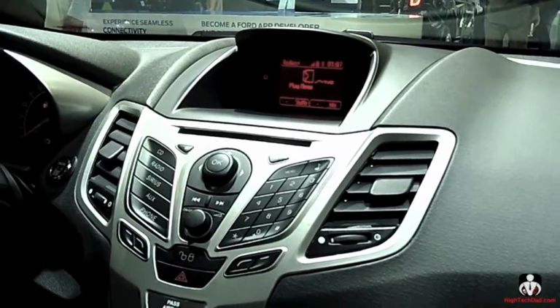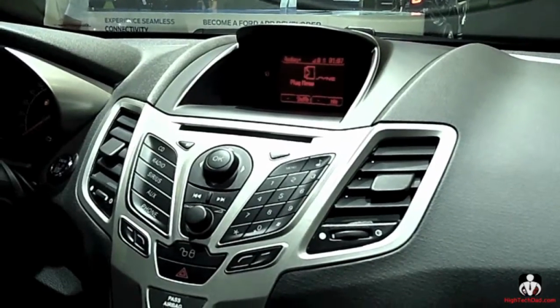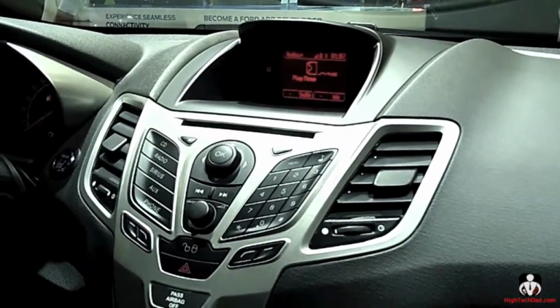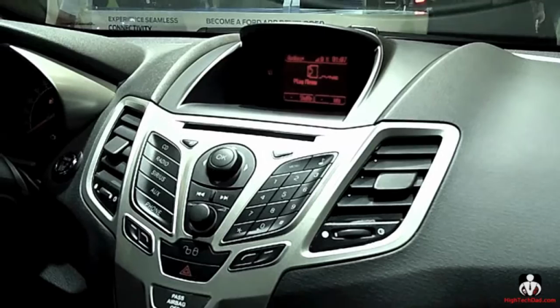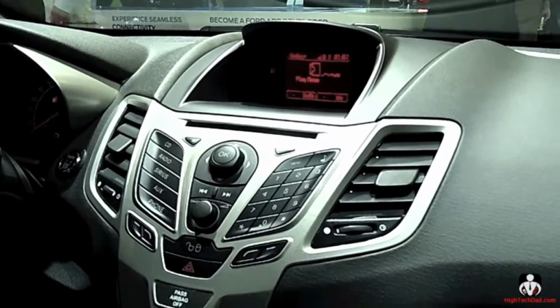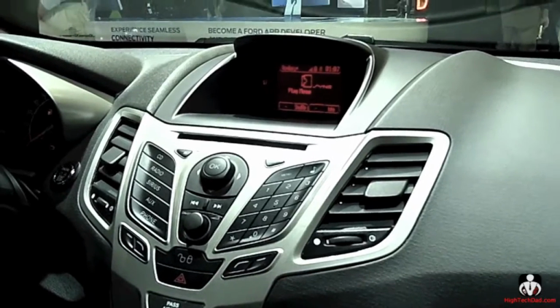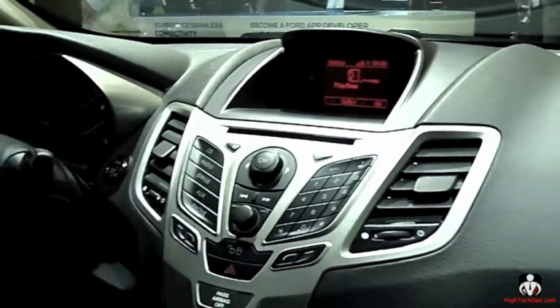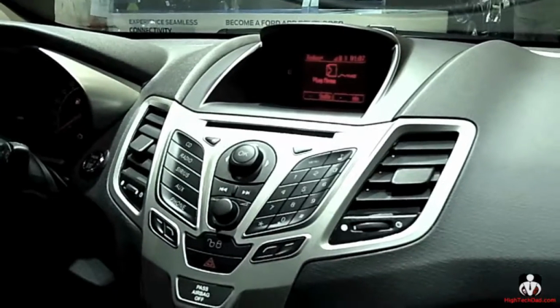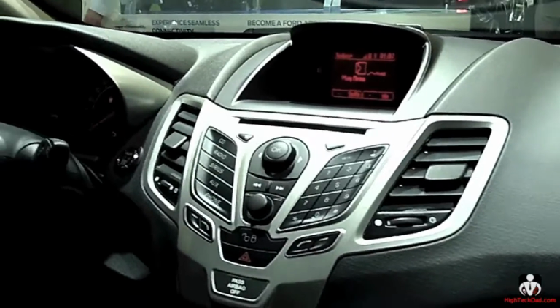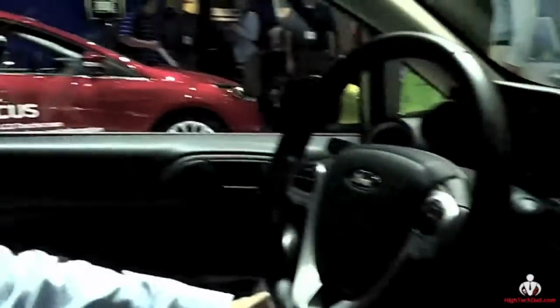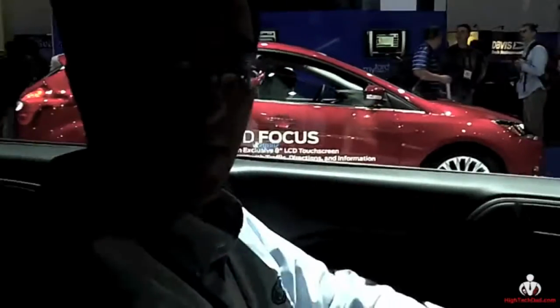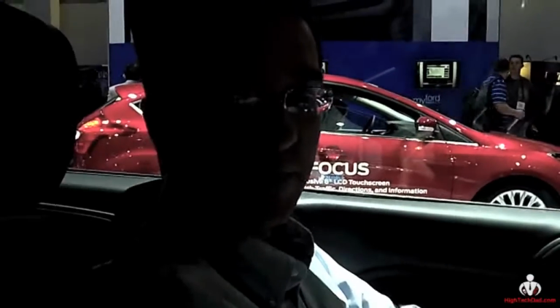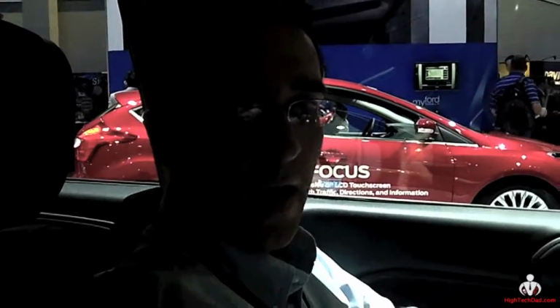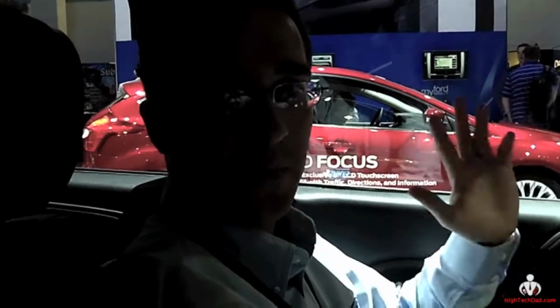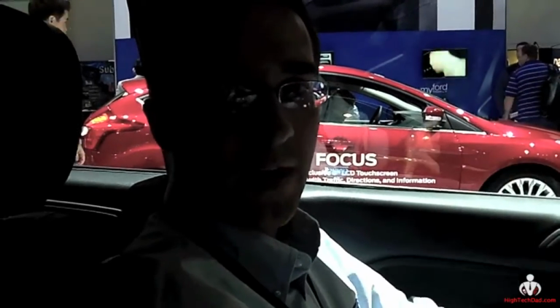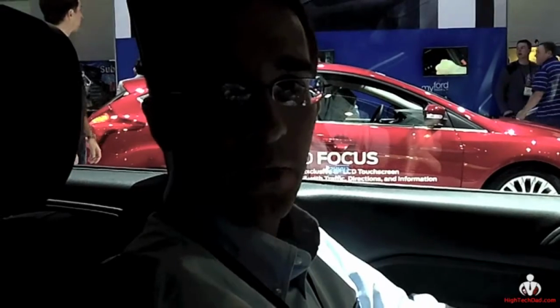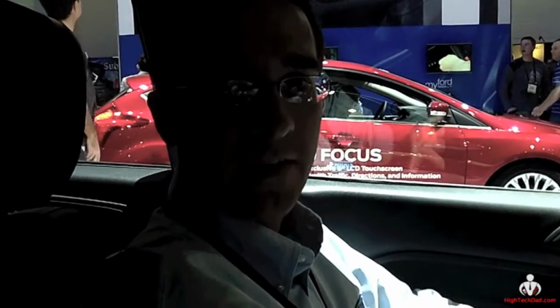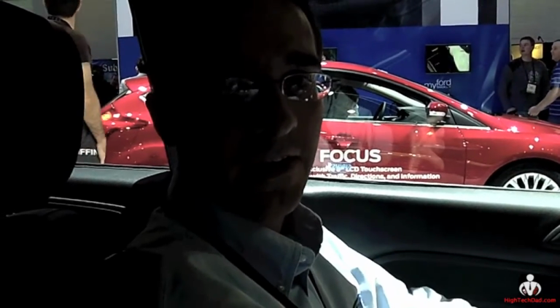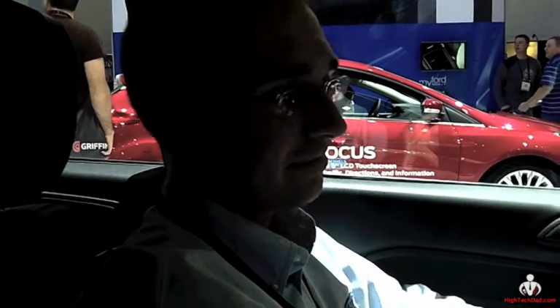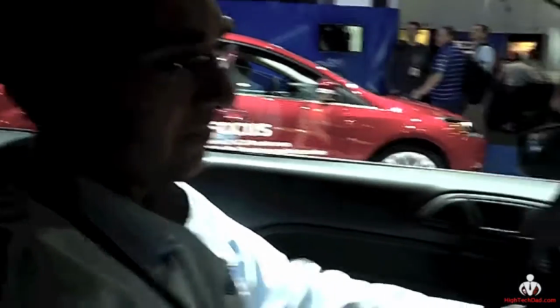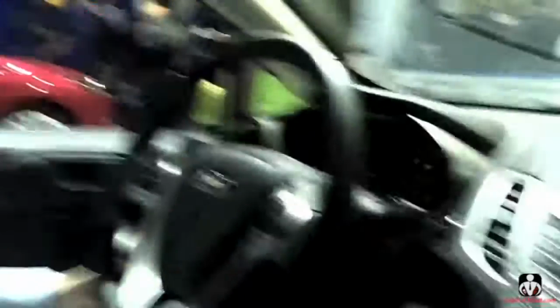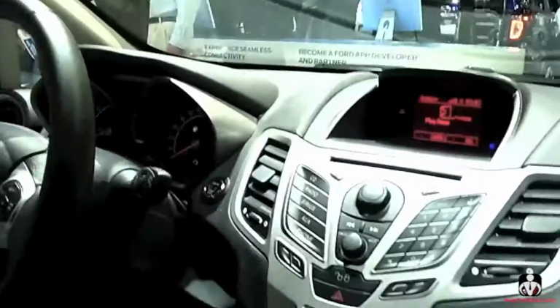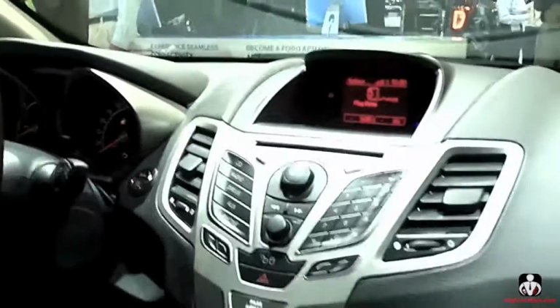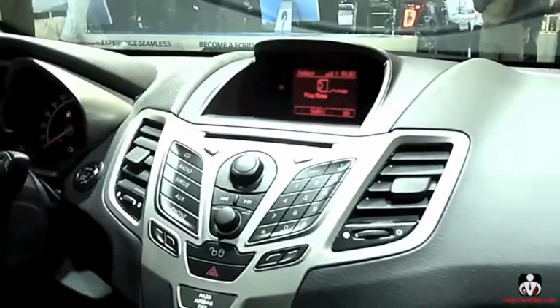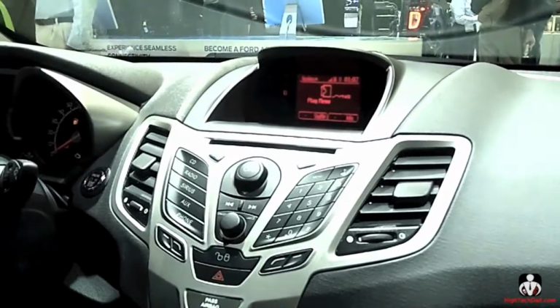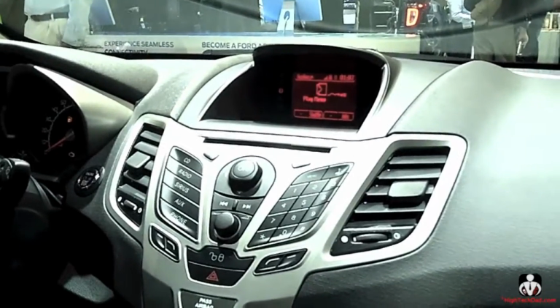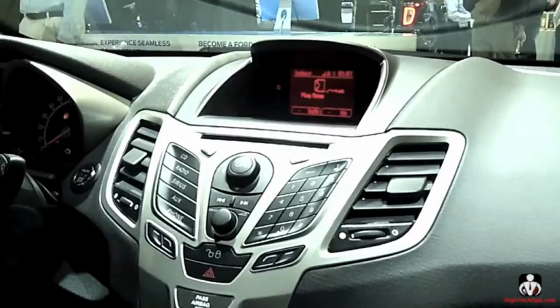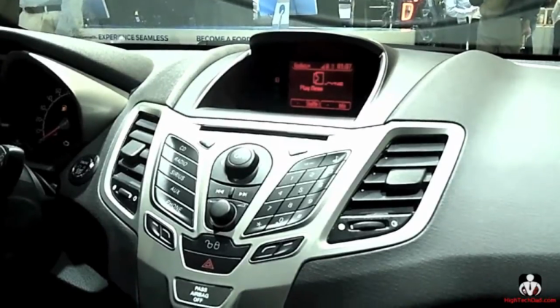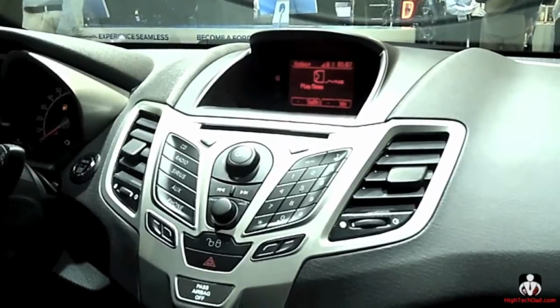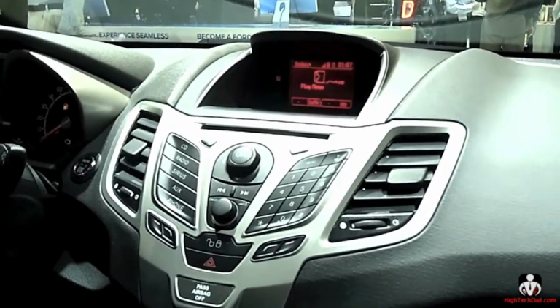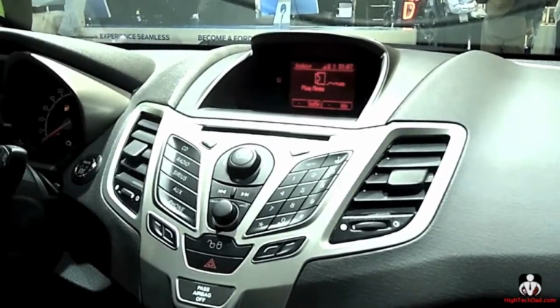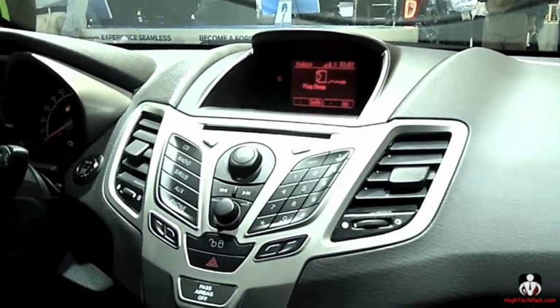Hi-Tech Dad here at CES, inside a Ford vehicle. With me is Chris Domenick, a Ford product design engineer. He's going to show me the newest version of Sync, called Sync AppLink.